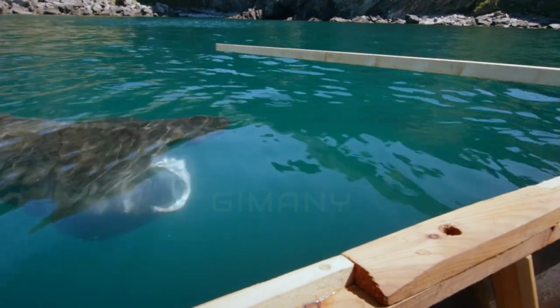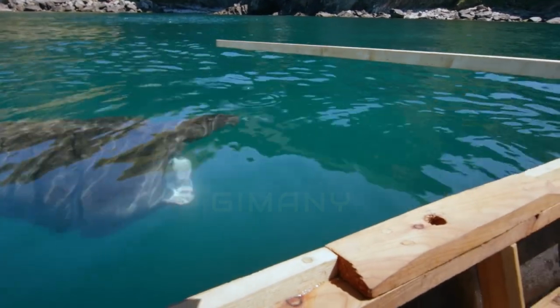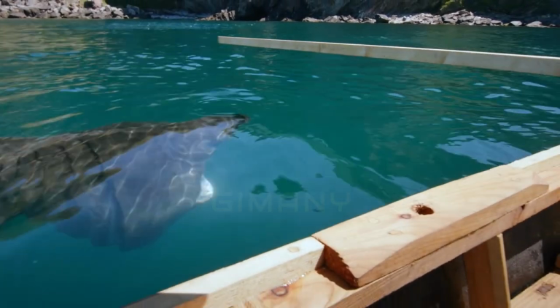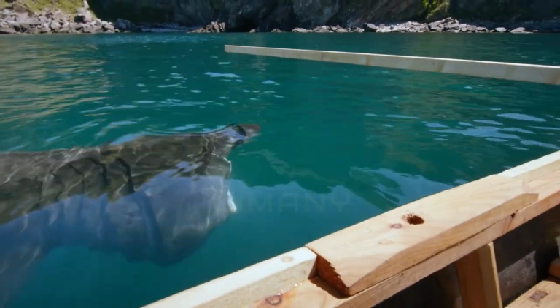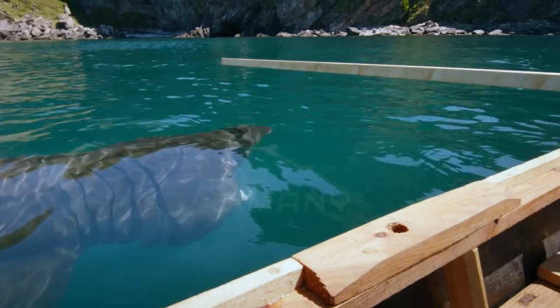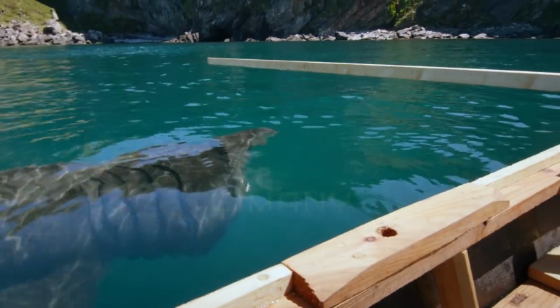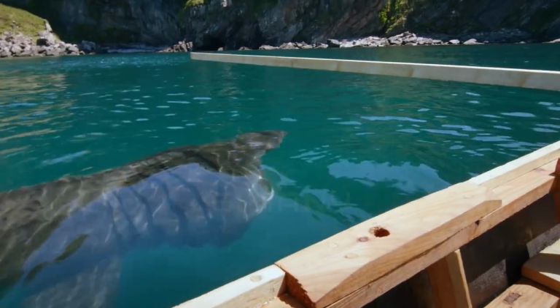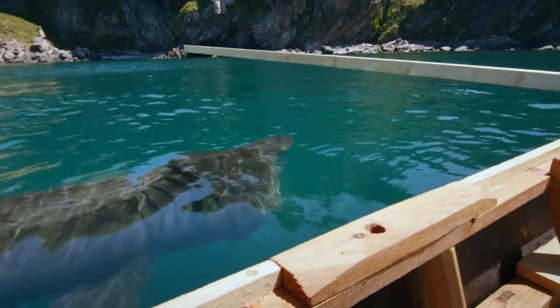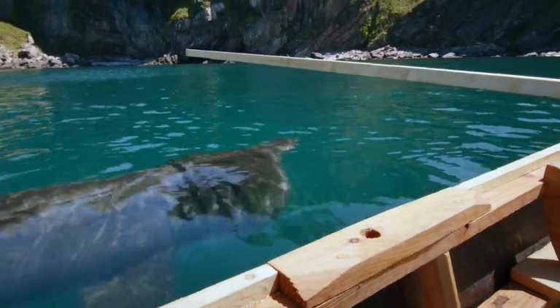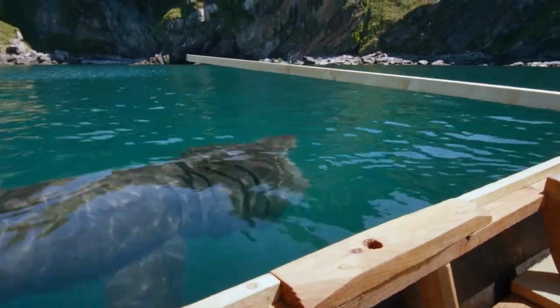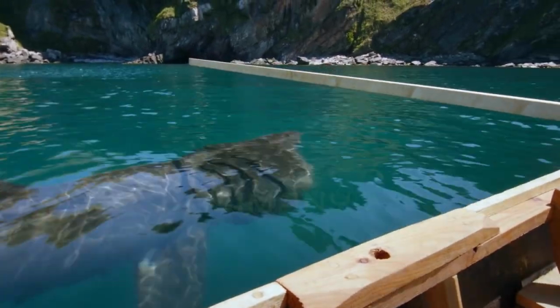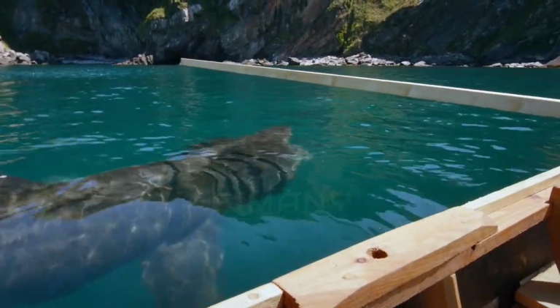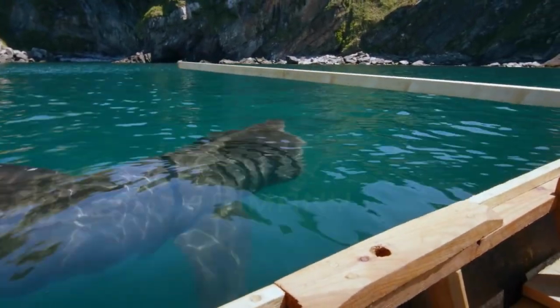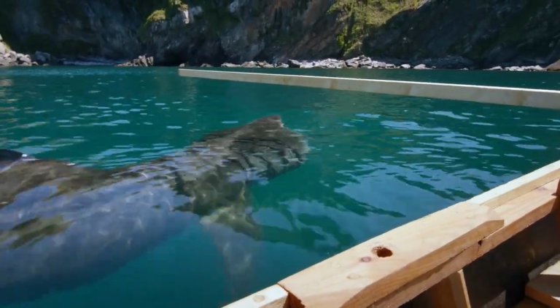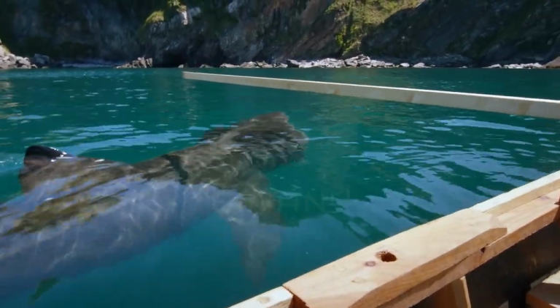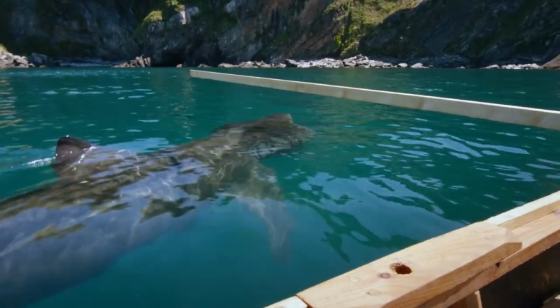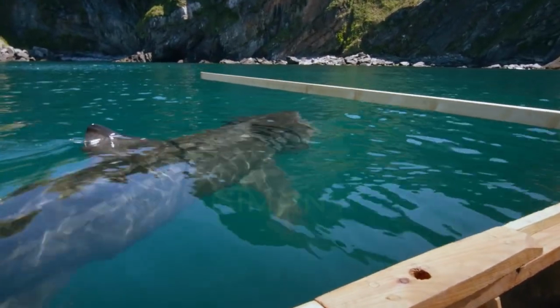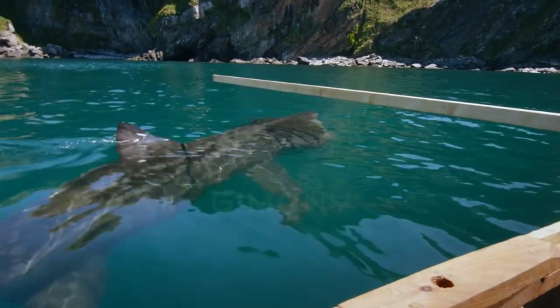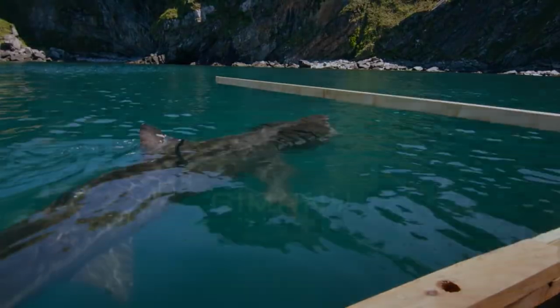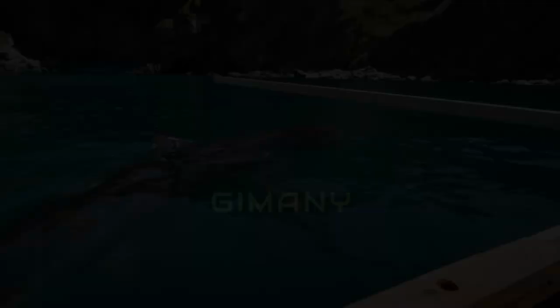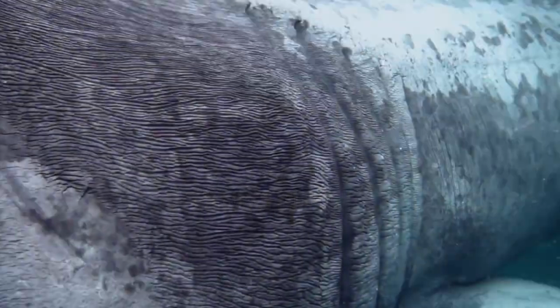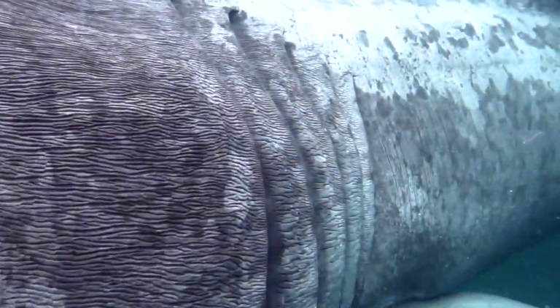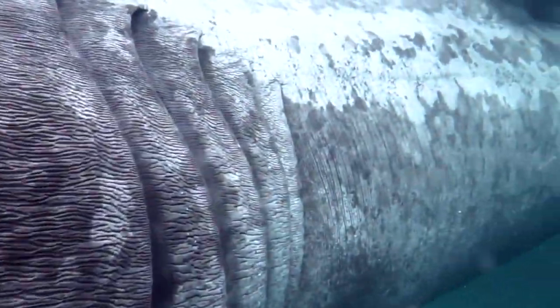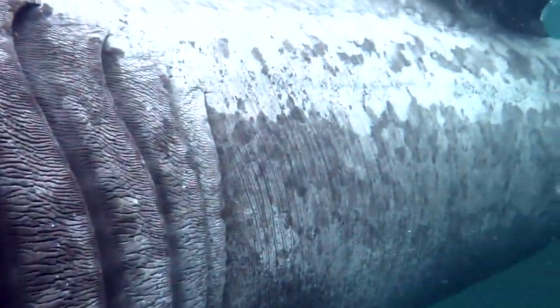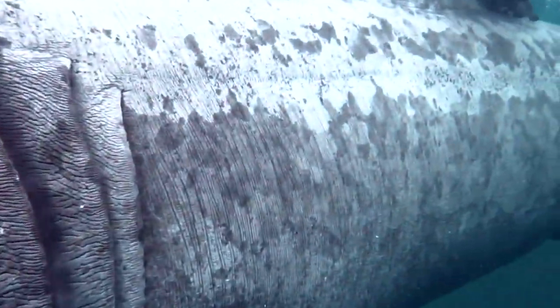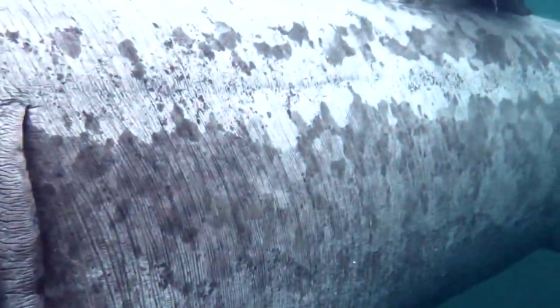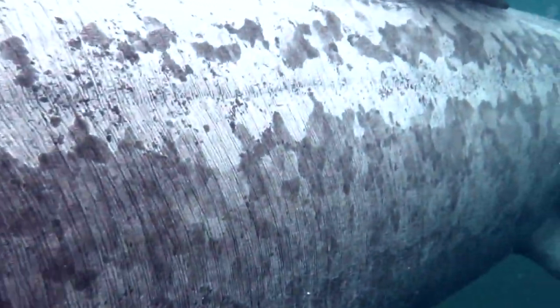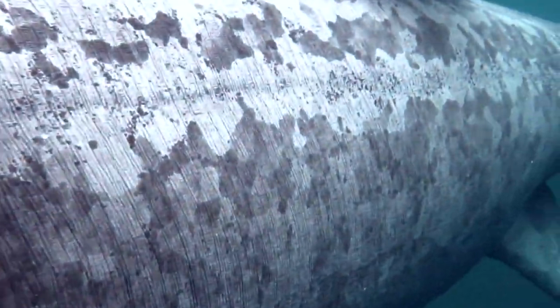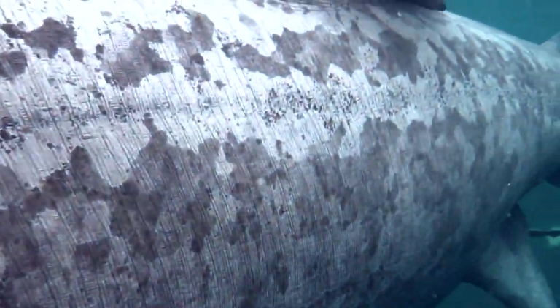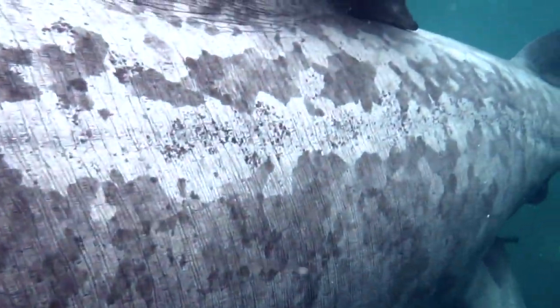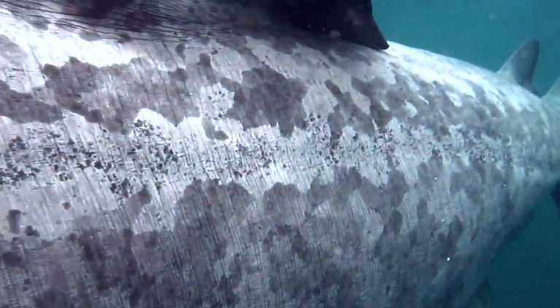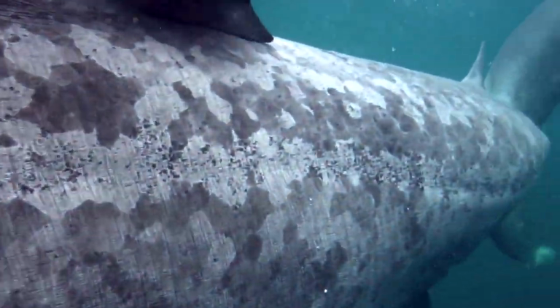This giant shark is an animal that has a pungent smell. Its whole body is coated with mucus and sticky moss, which also doubles as a form of body protection from parasites.